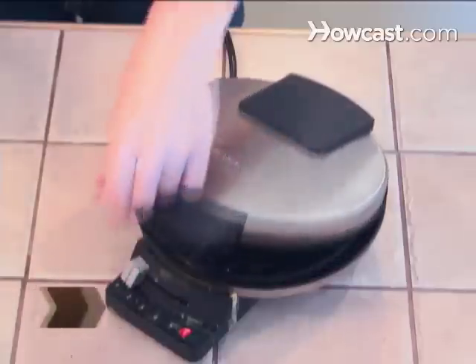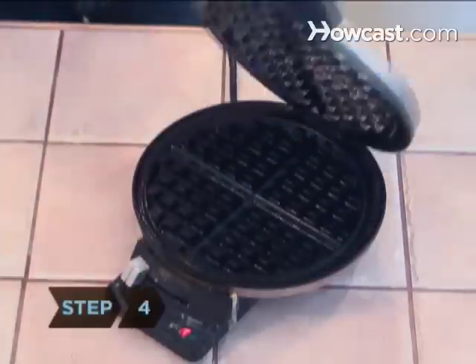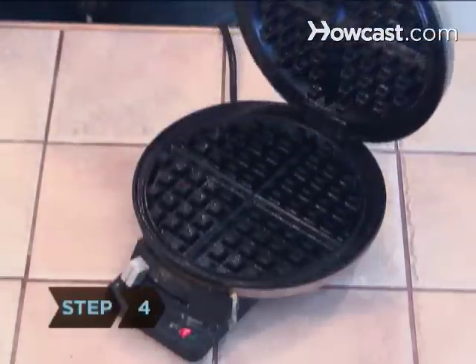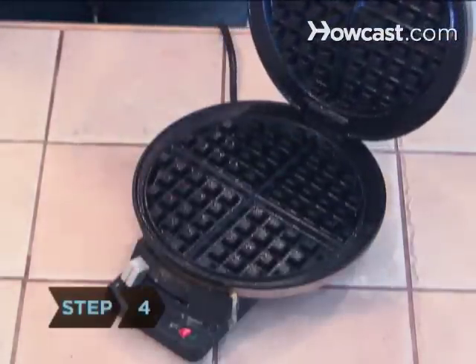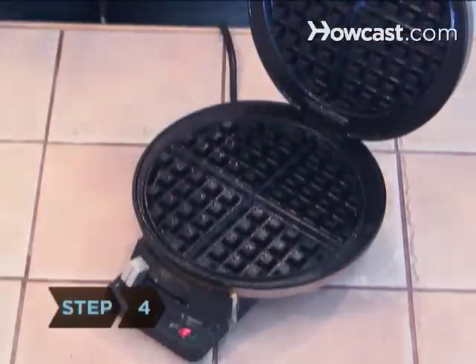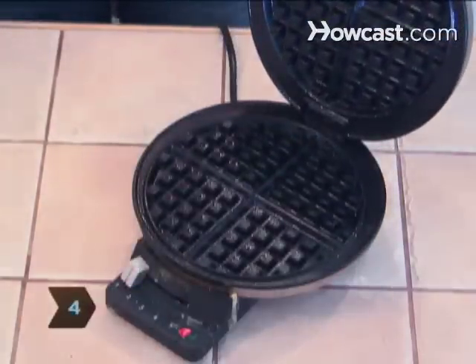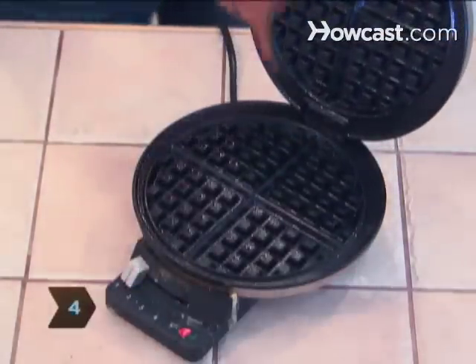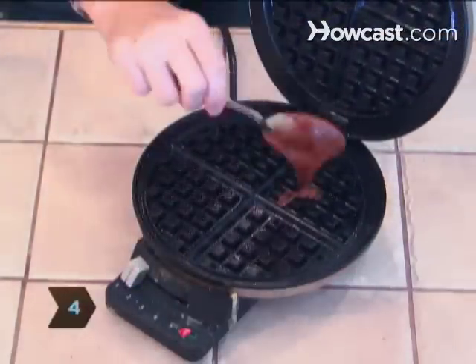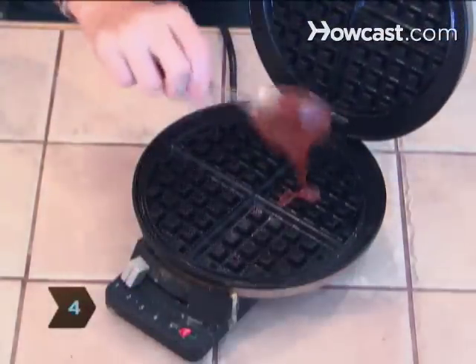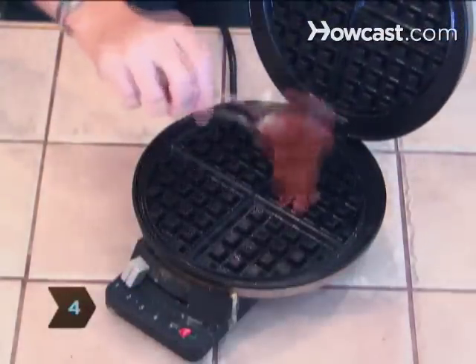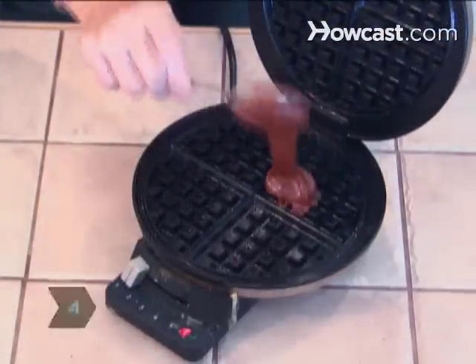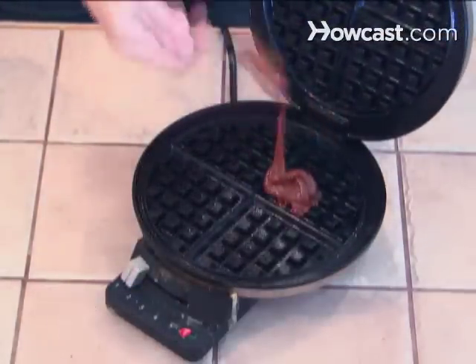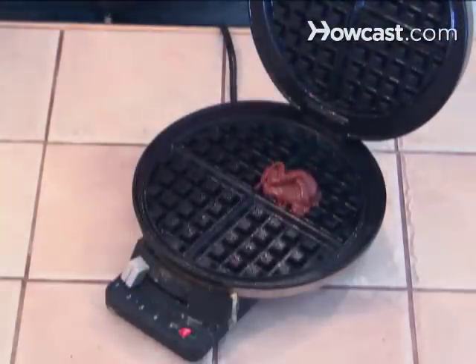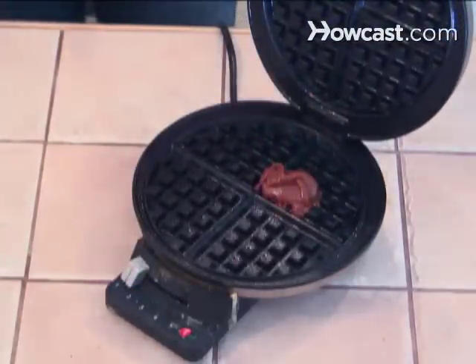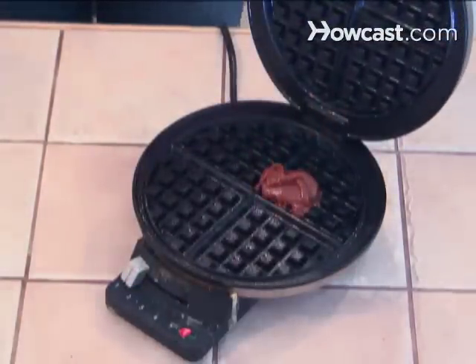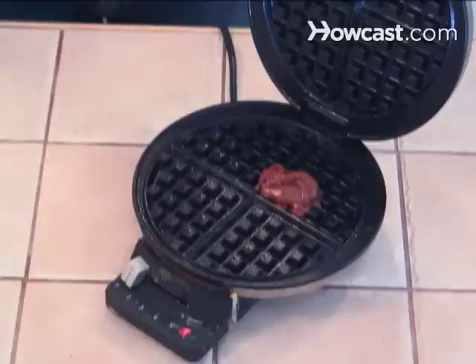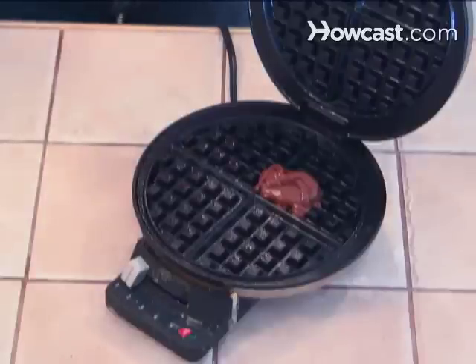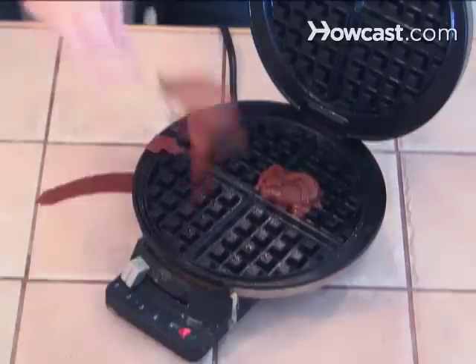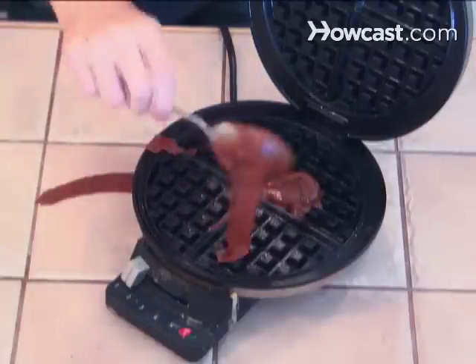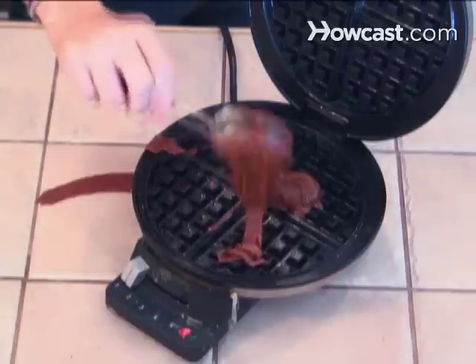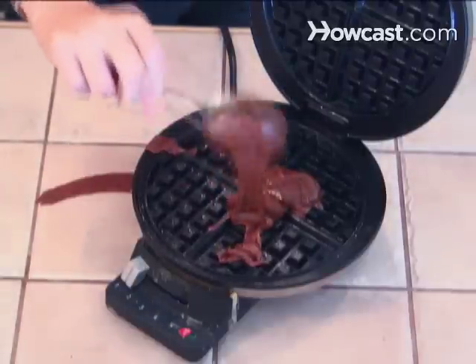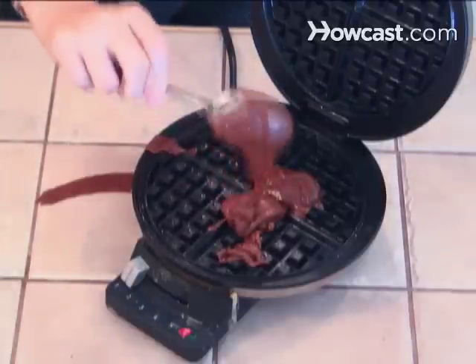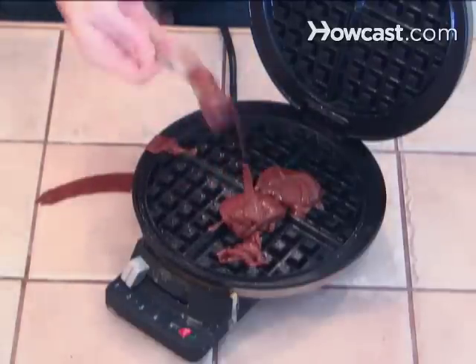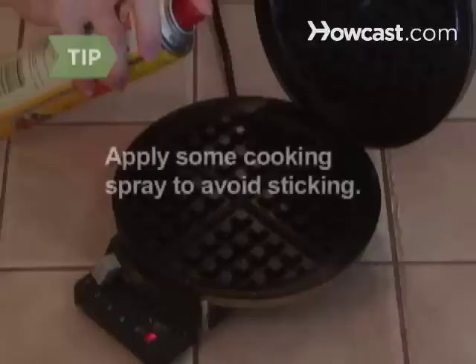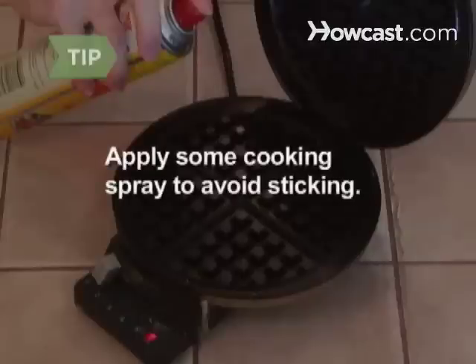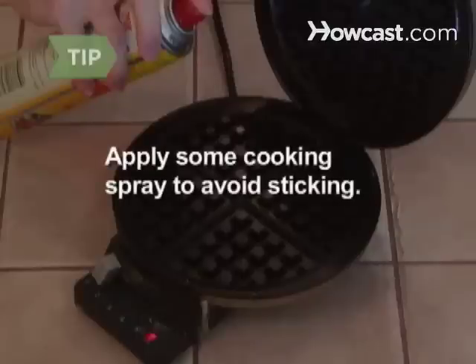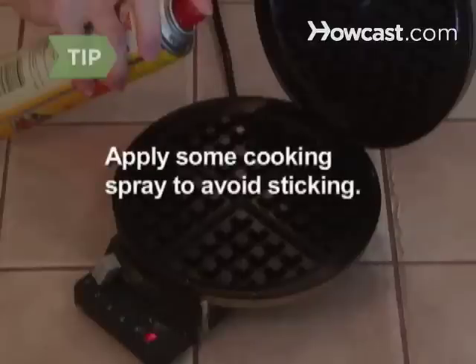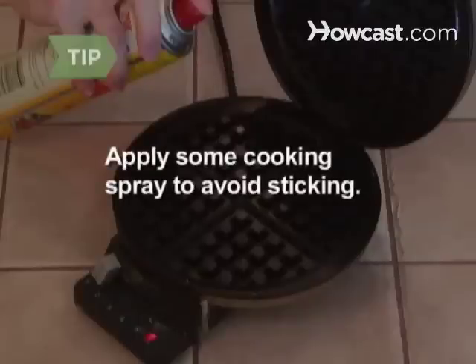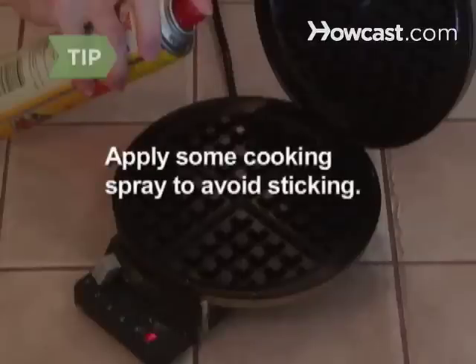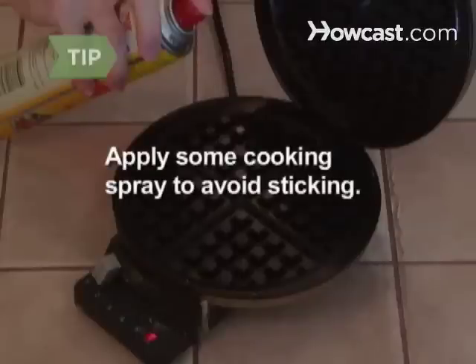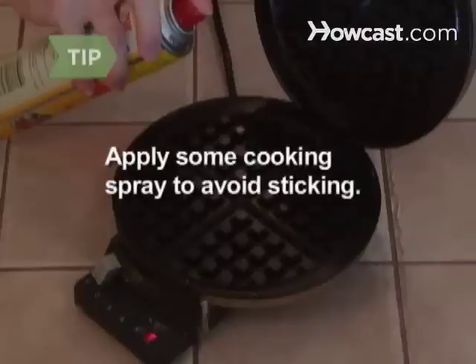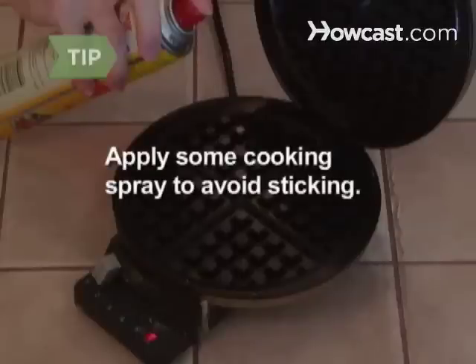Step 4. Open your heated waffle iron and plop a few rounded spoonfuls of brownie batter in the middle, letting it spread to the sides. Make sure to cover the iron surface evenly. If your brownies are sticking to the hot waffle iron, apply some cooking spray first.